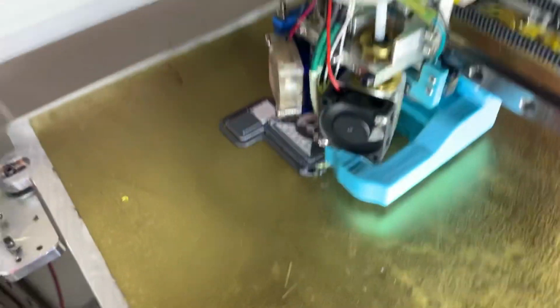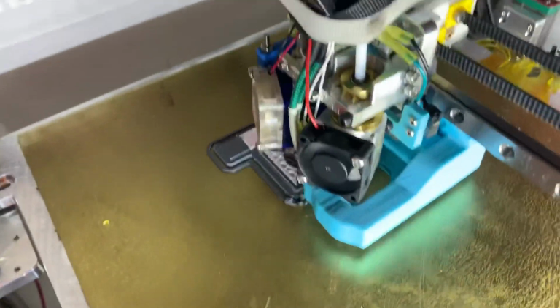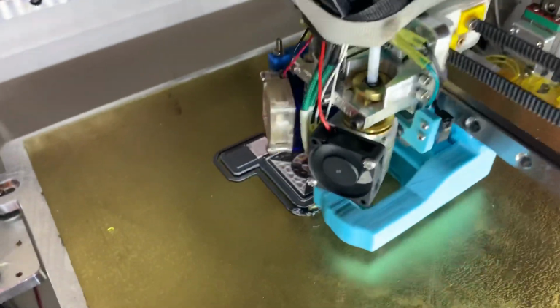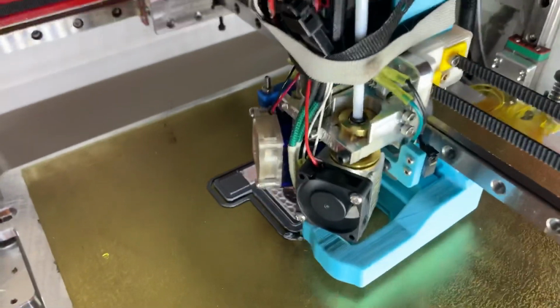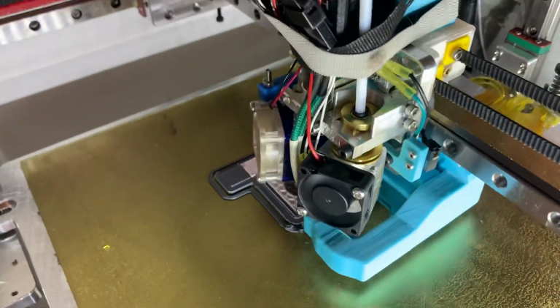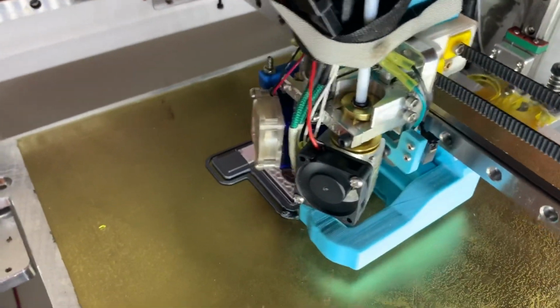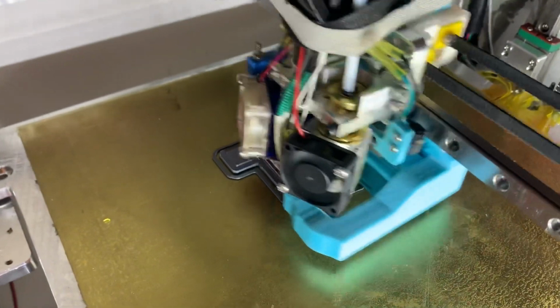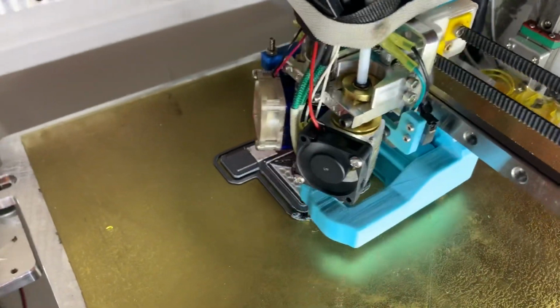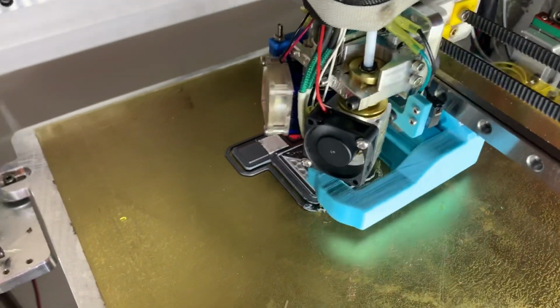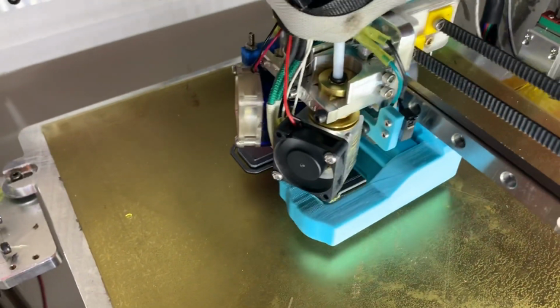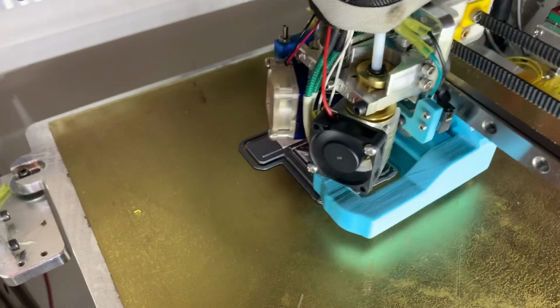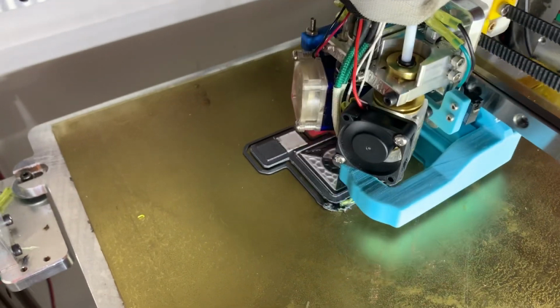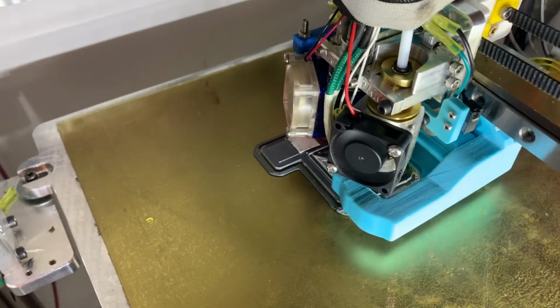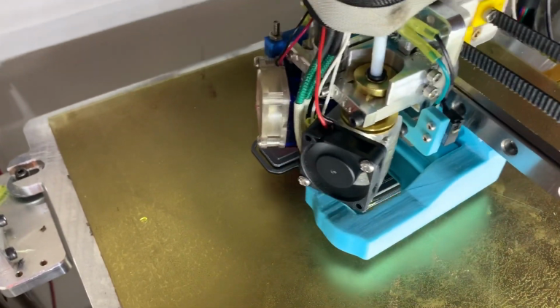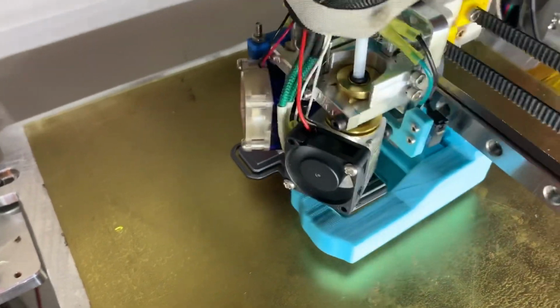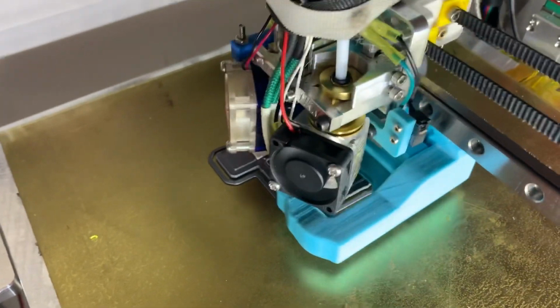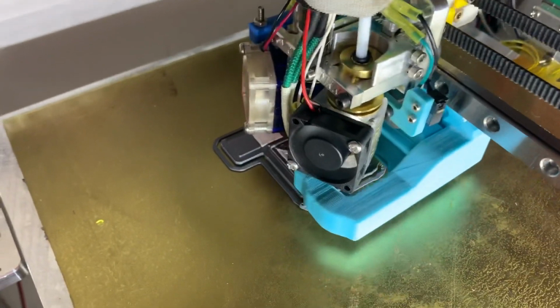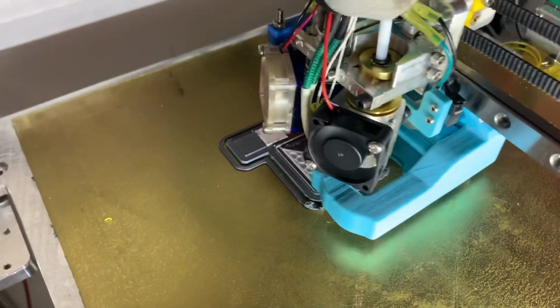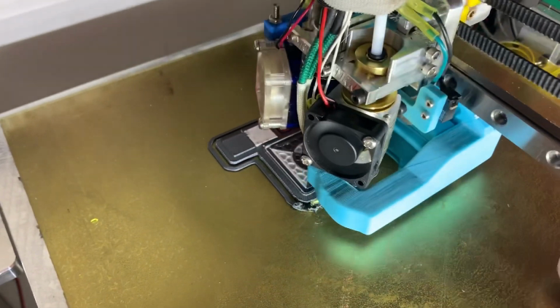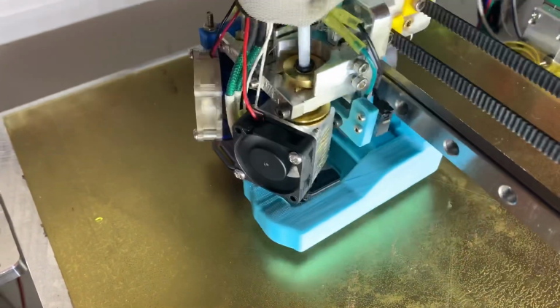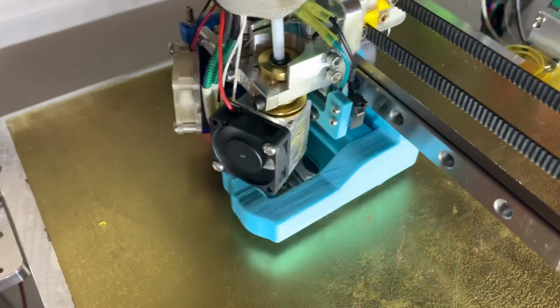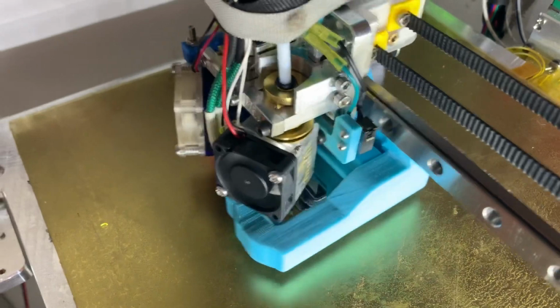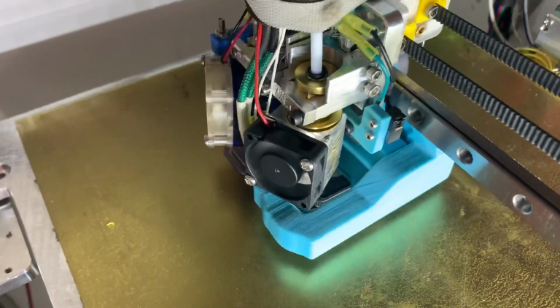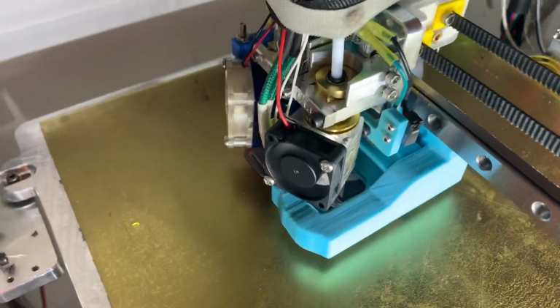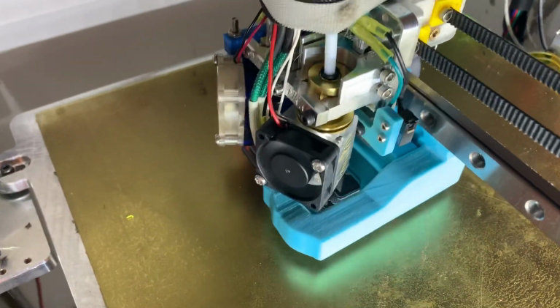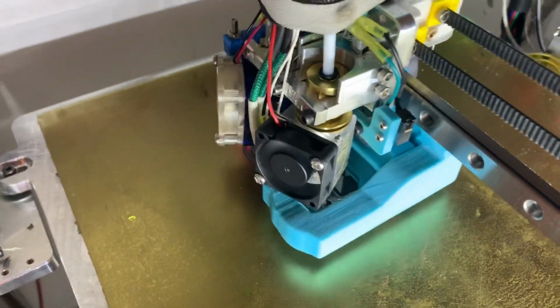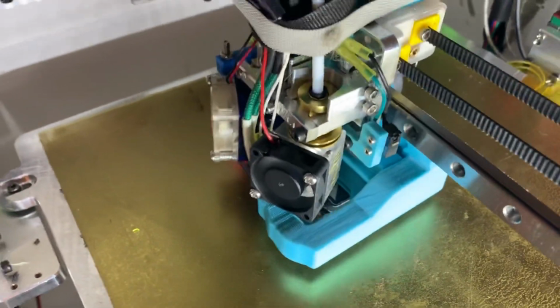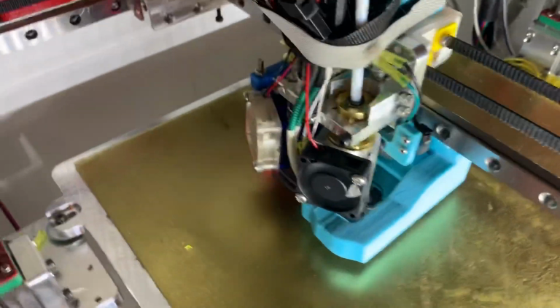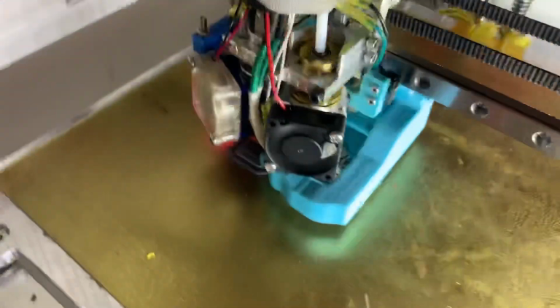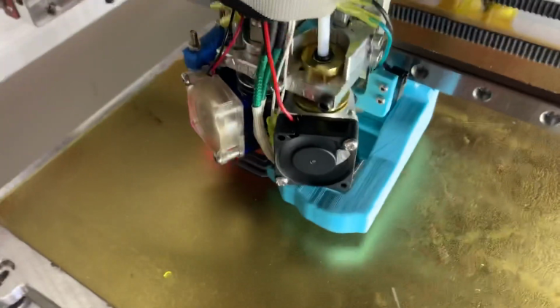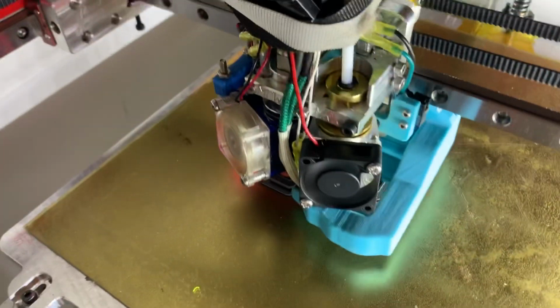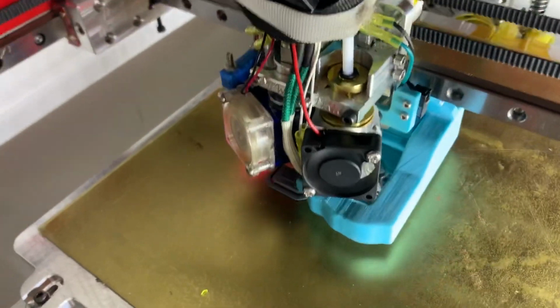It was pretty simple to do. I think a lot of the problems associated with dual extrusion are because of beds that aren't quite level. That's not an issue we have on the Railcore. So all in all, it works really well.